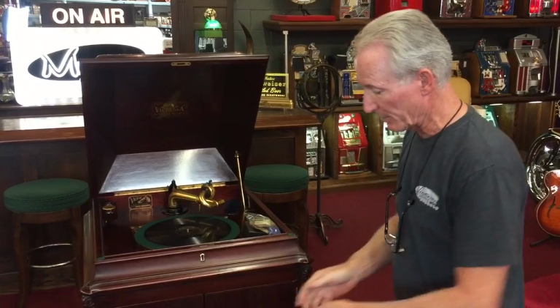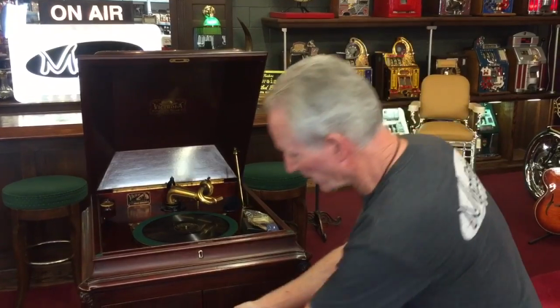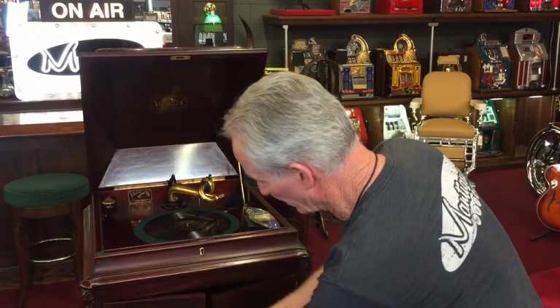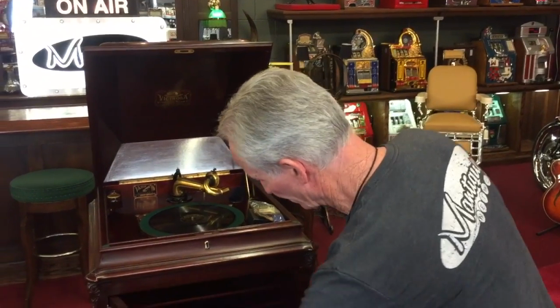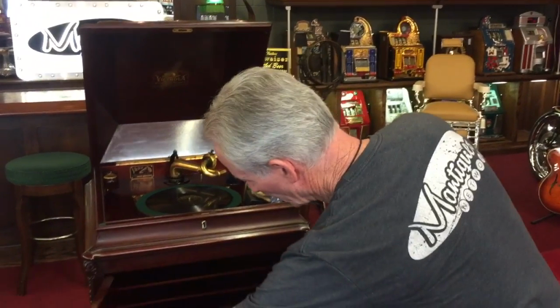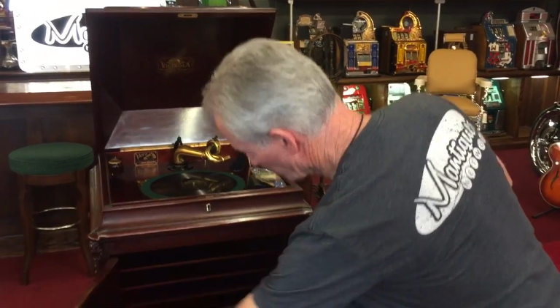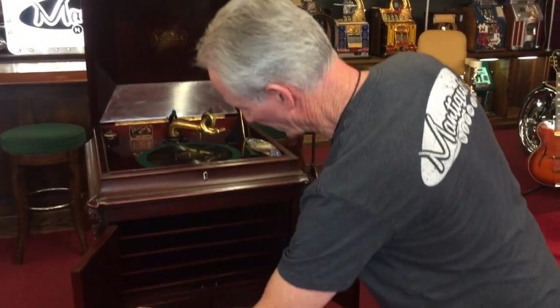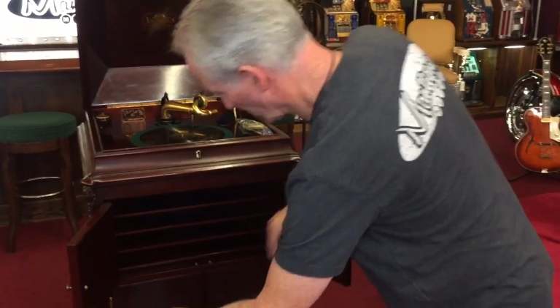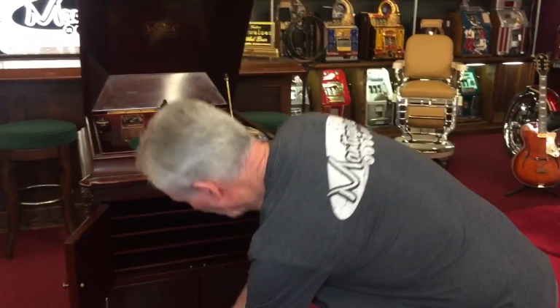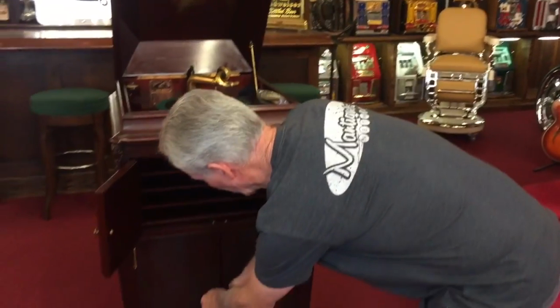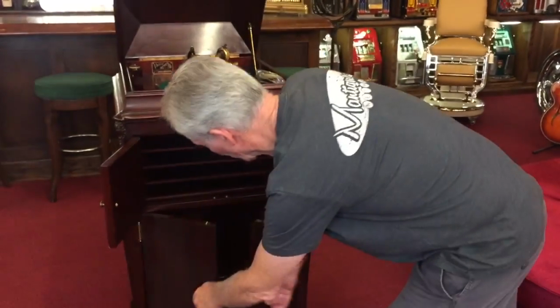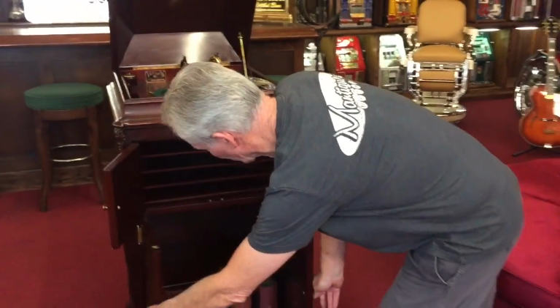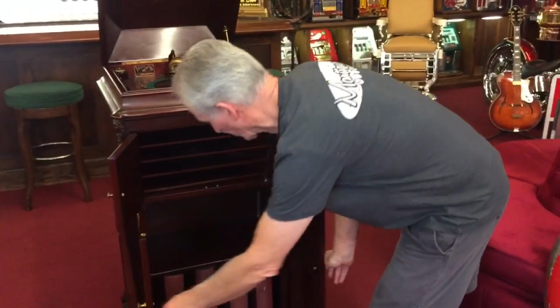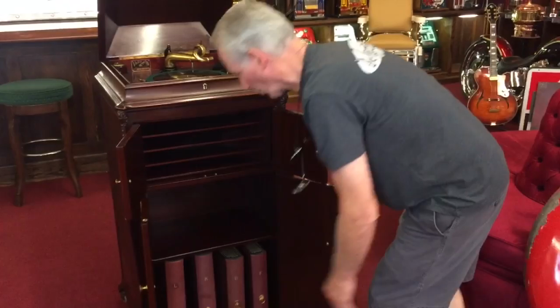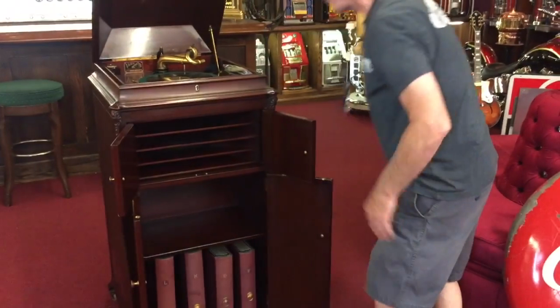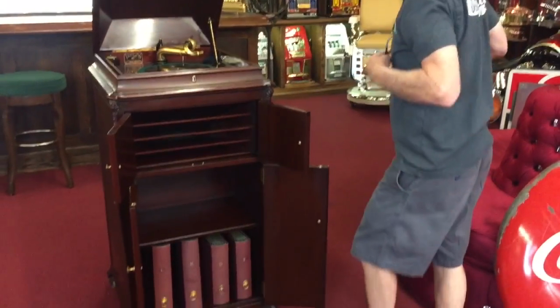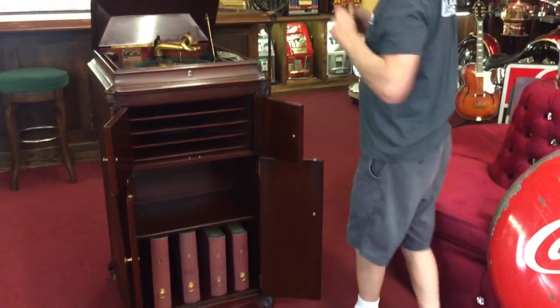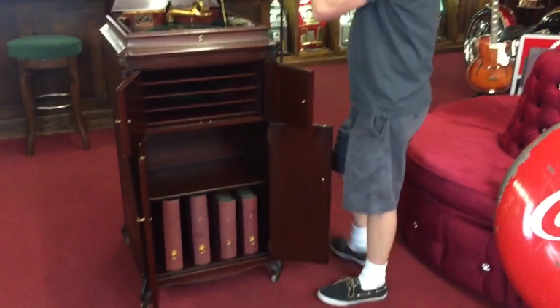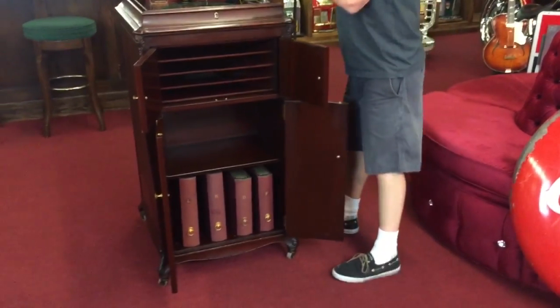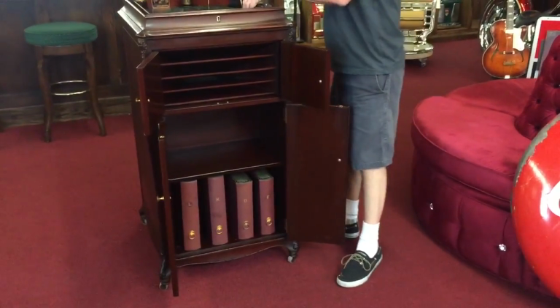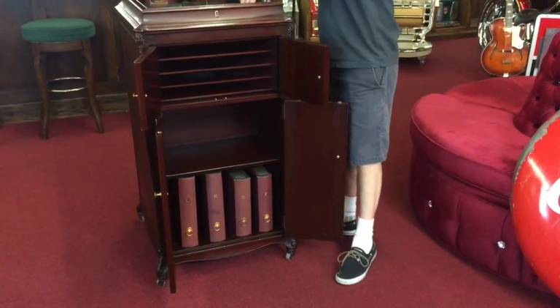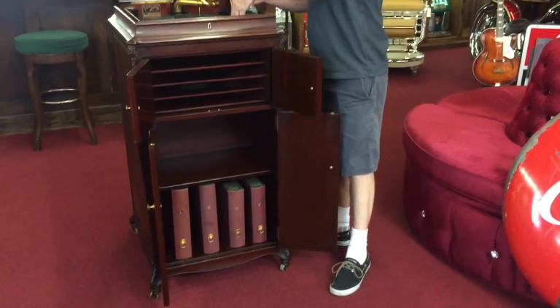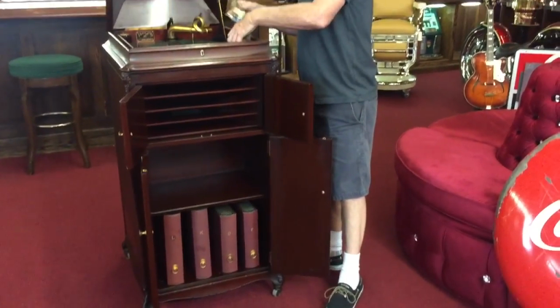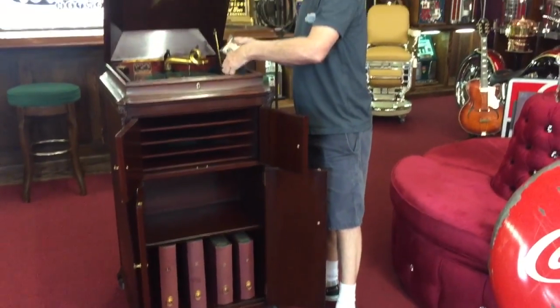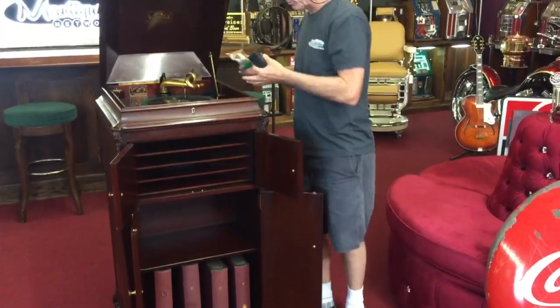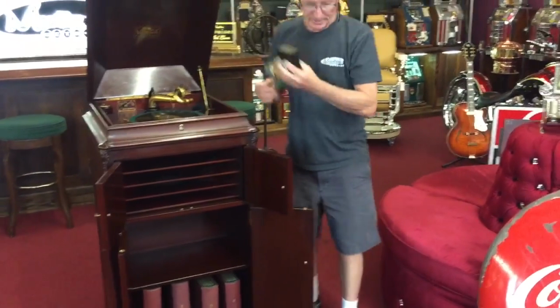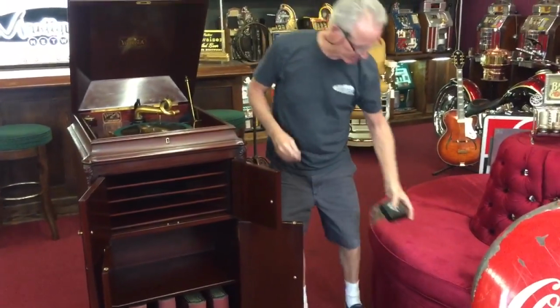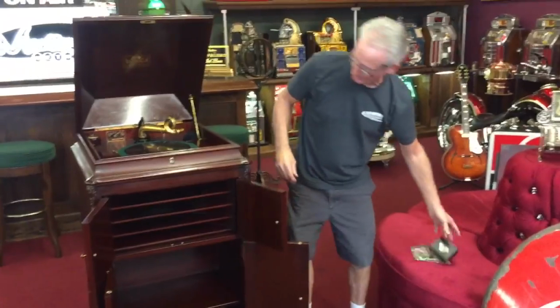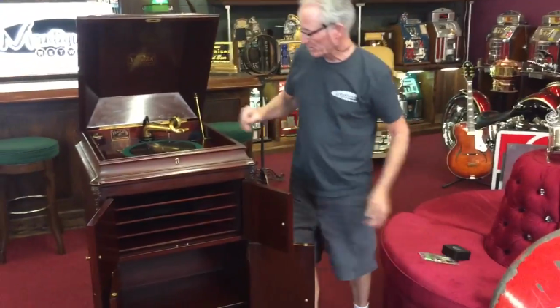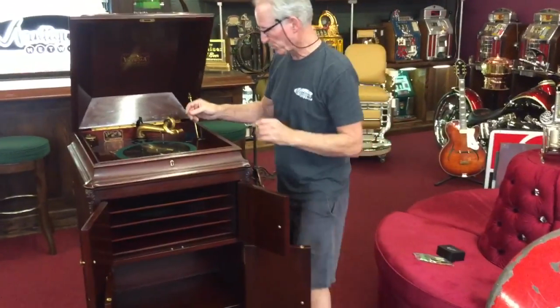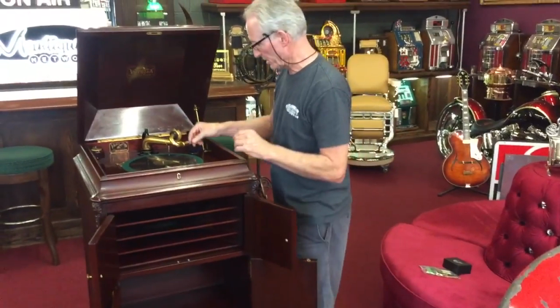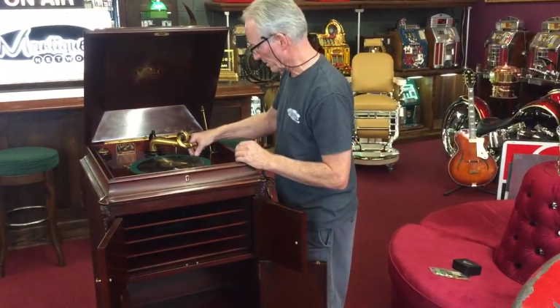I'm going to open it up here. Here's your speaker, as well as here is for your records. So what we're going to do is play this here.